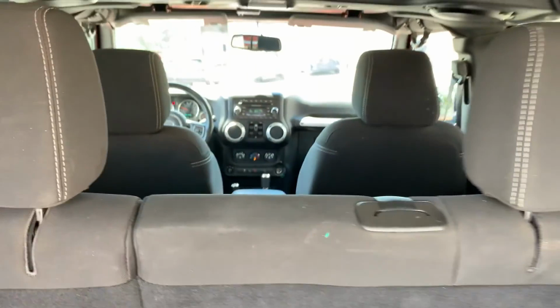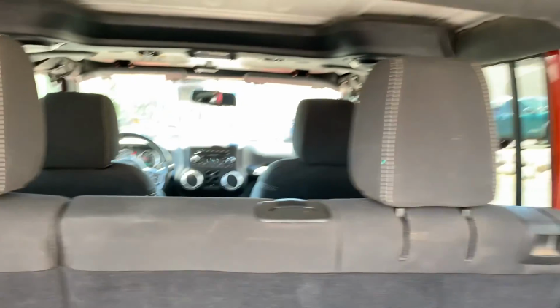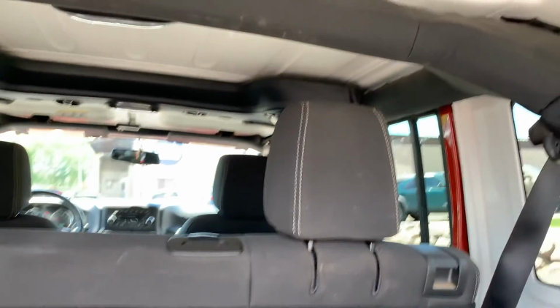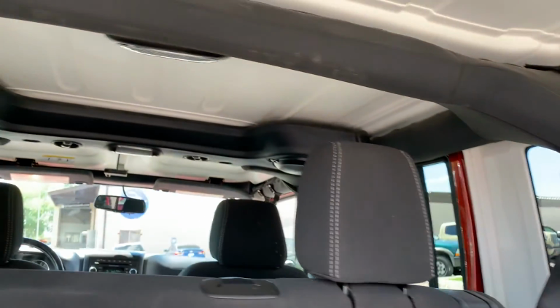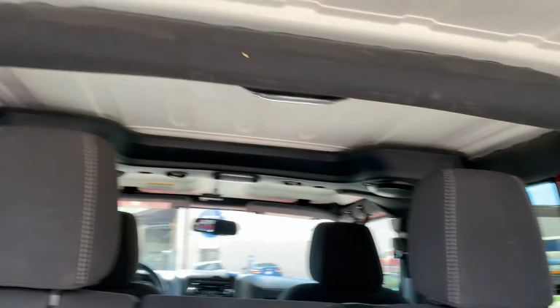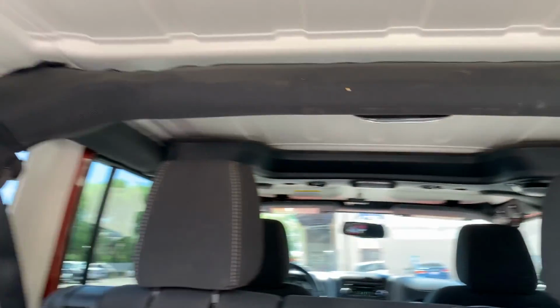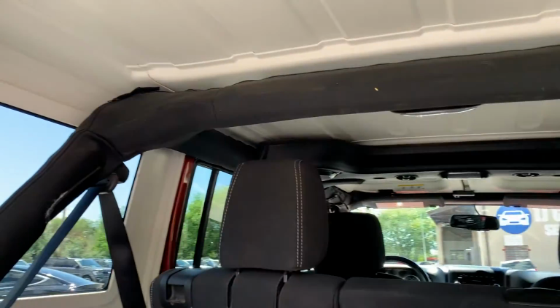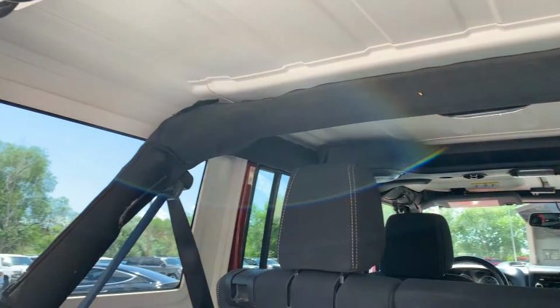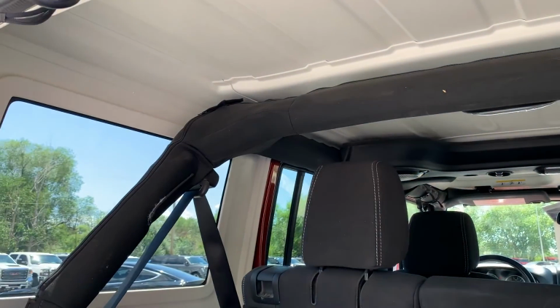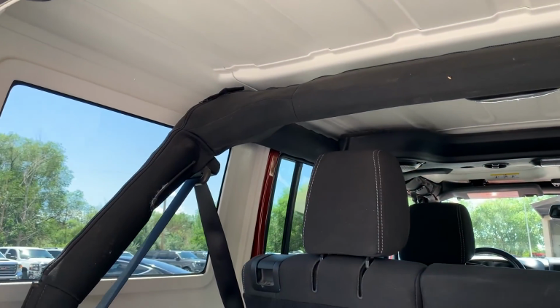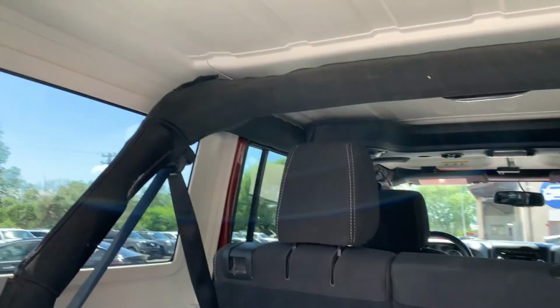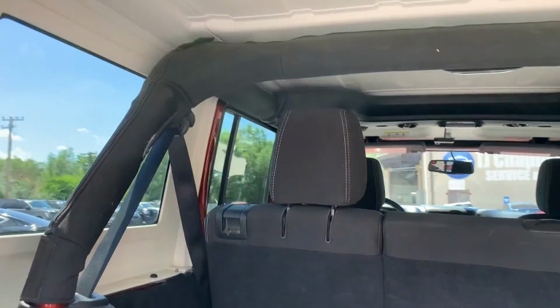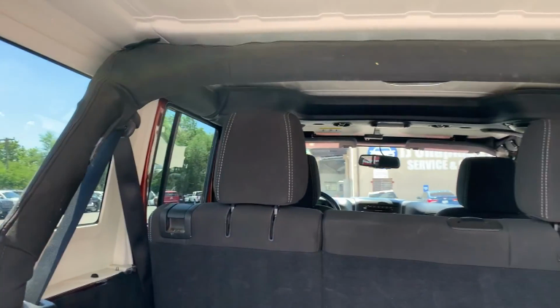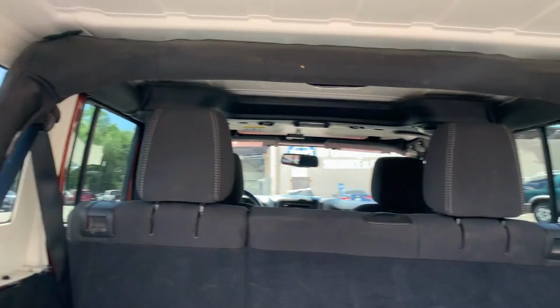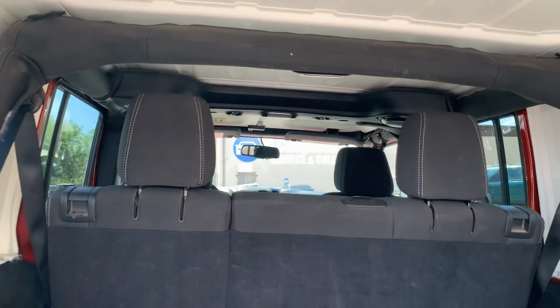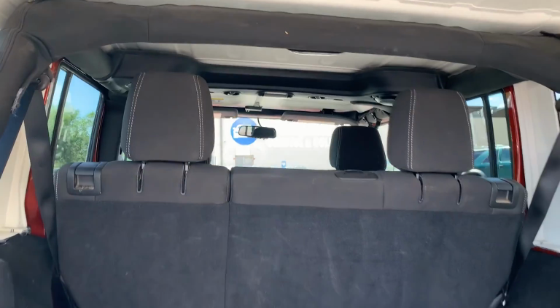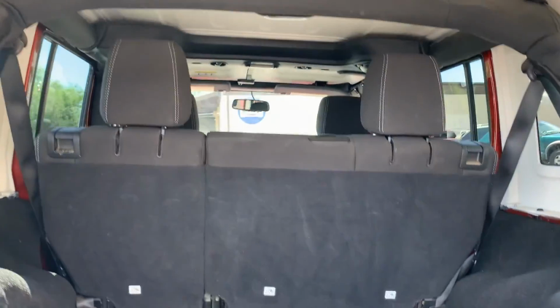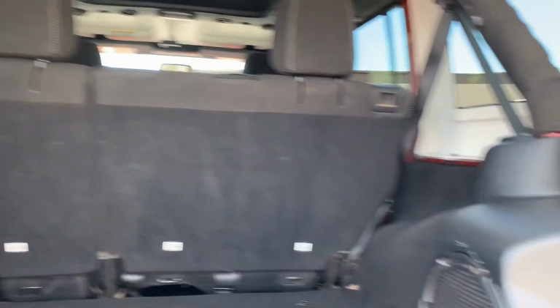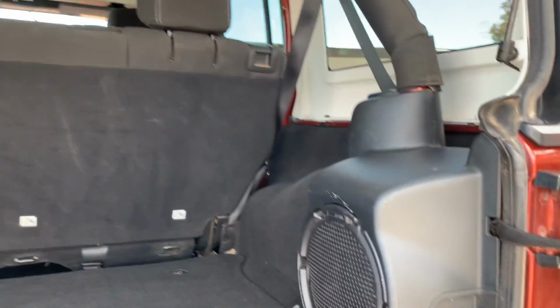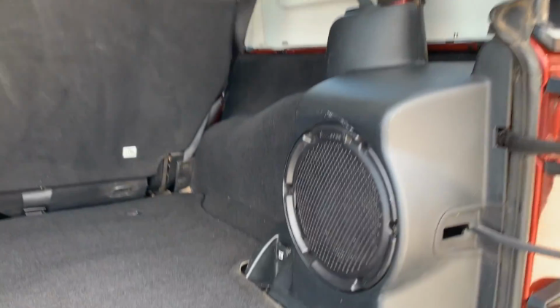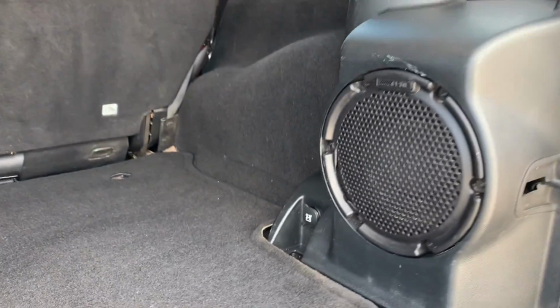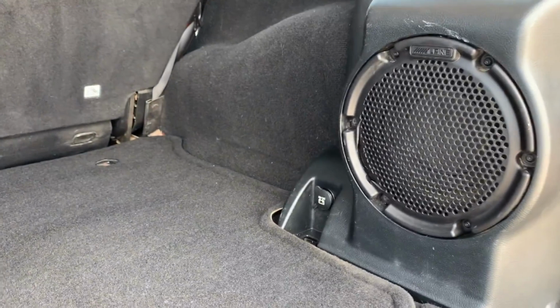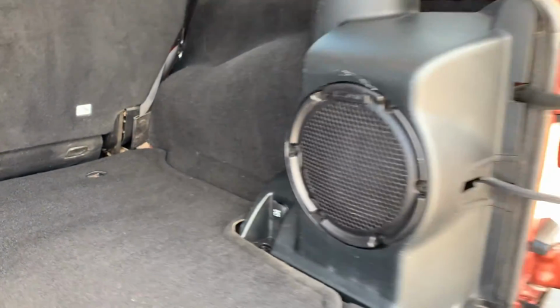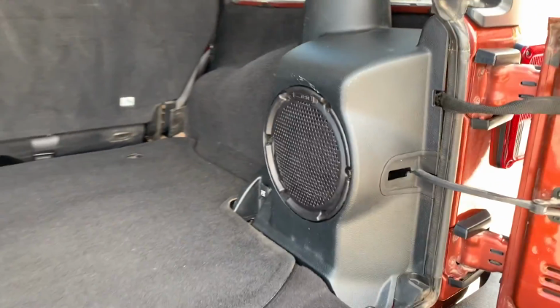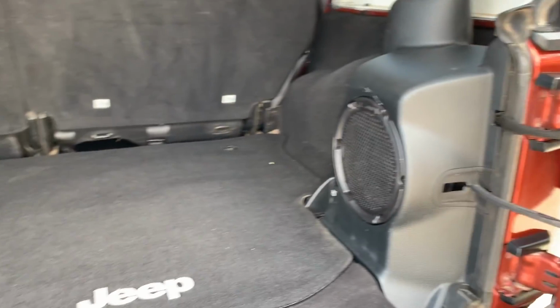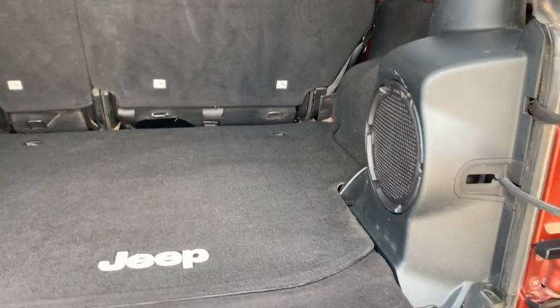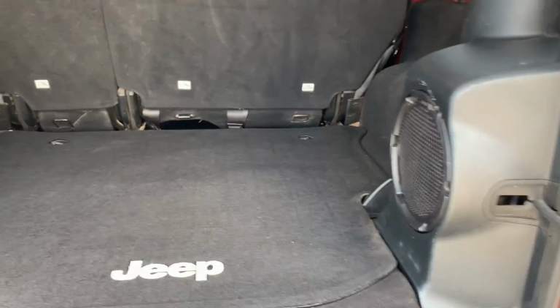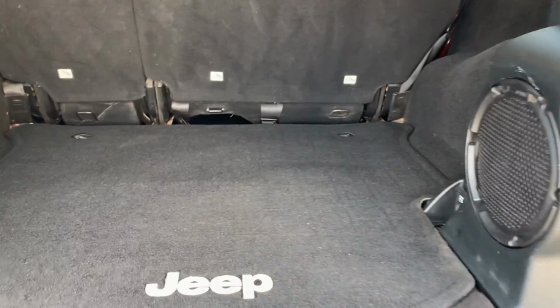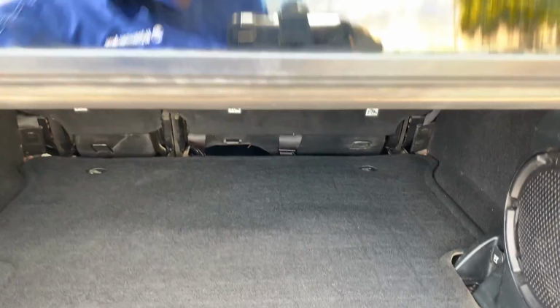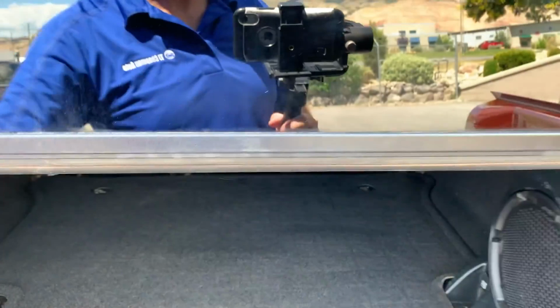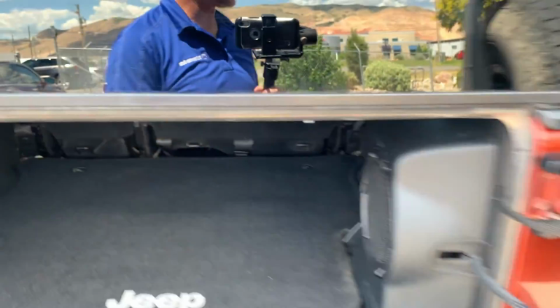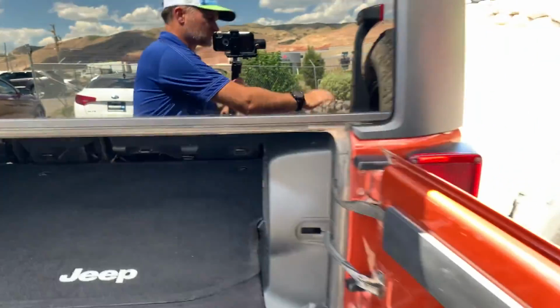There's your roll bar and this hard top is removable. And there's your speaker as well — it's done by Alpine, it's a great sound system.